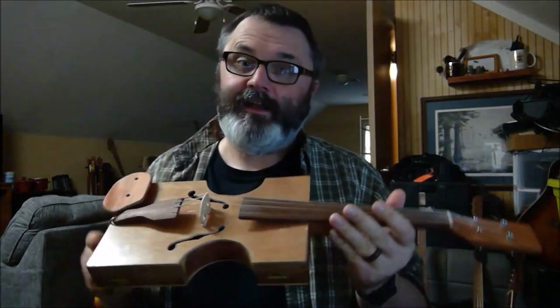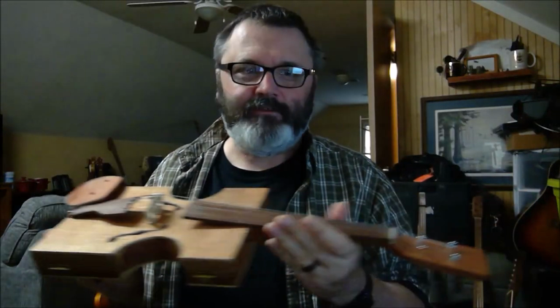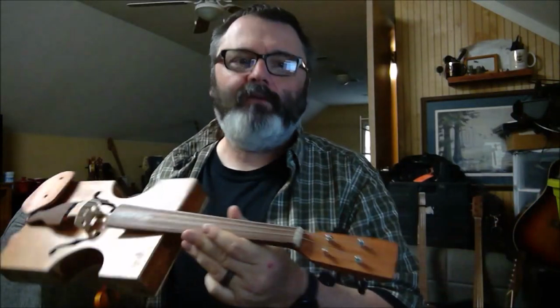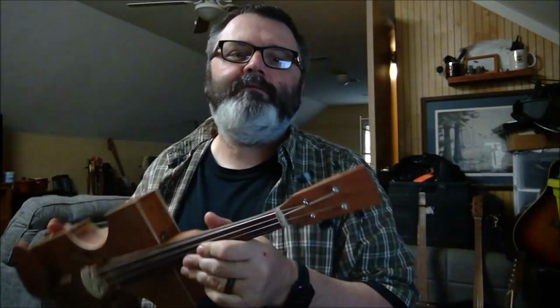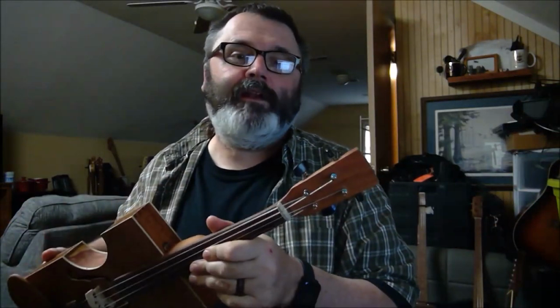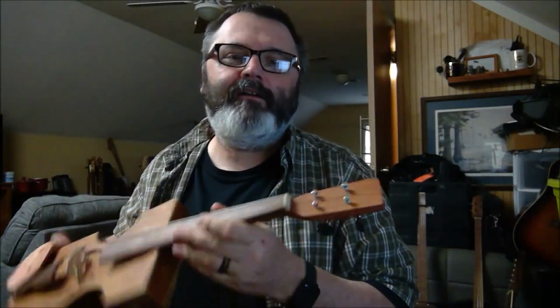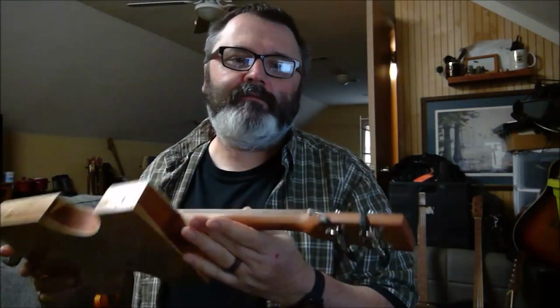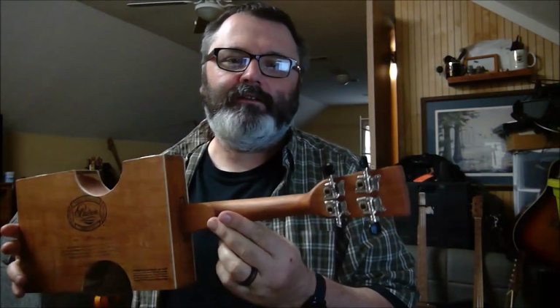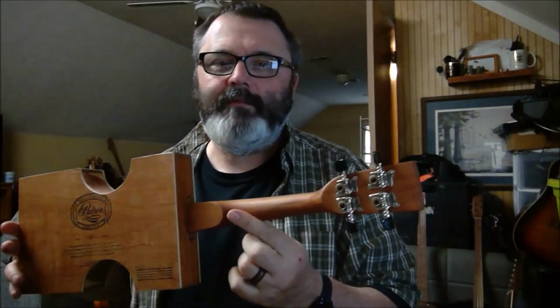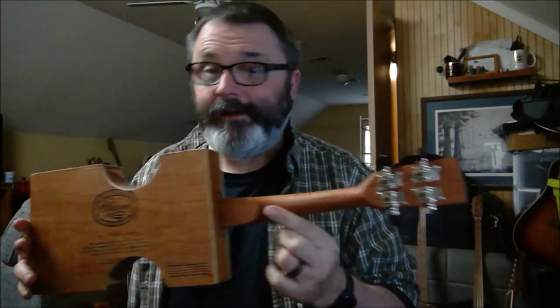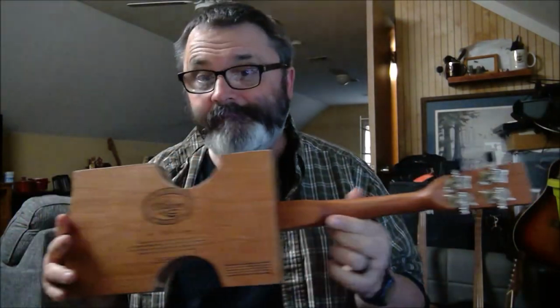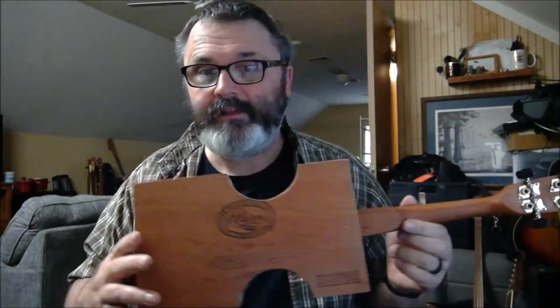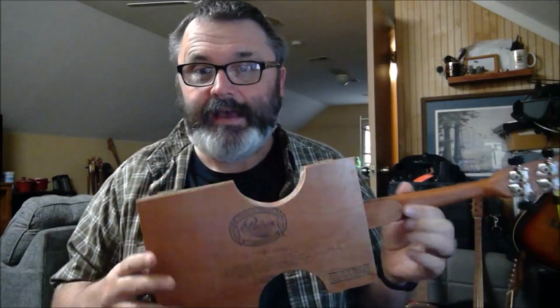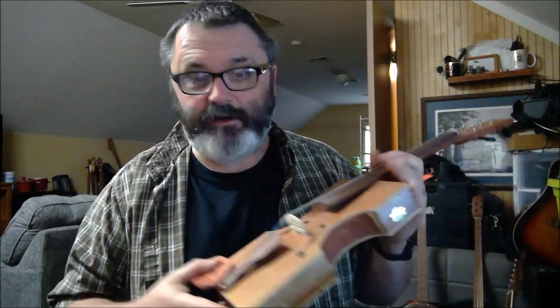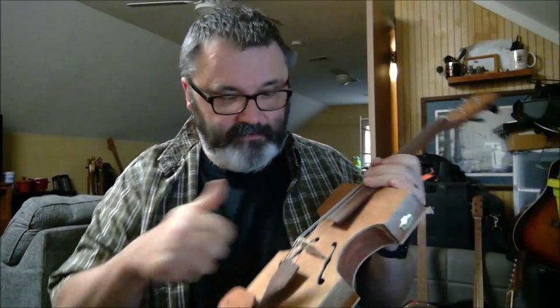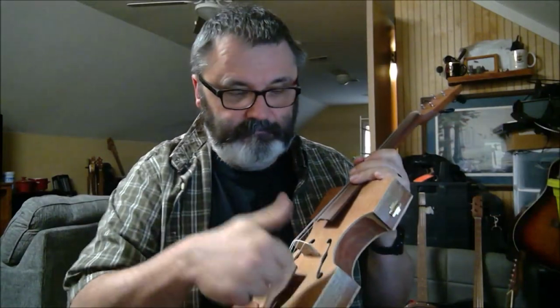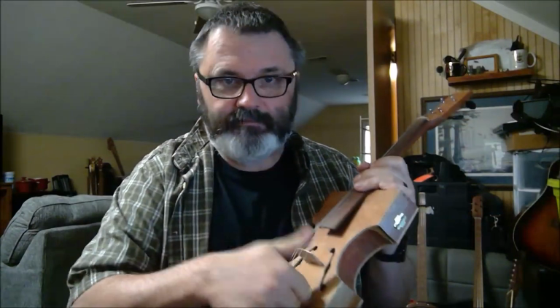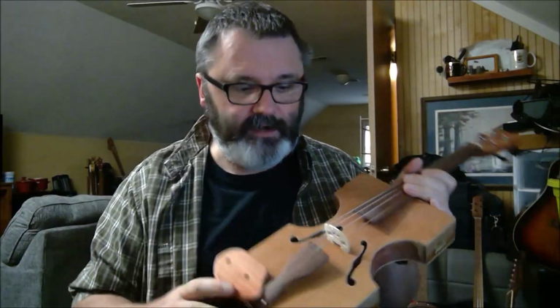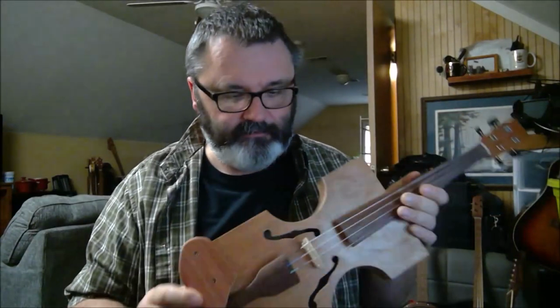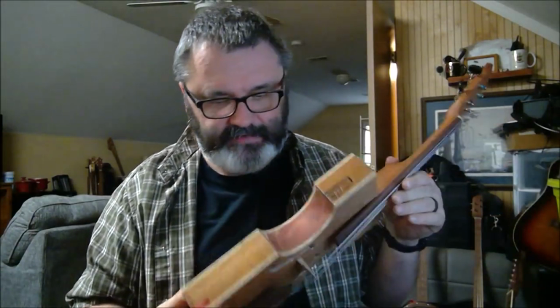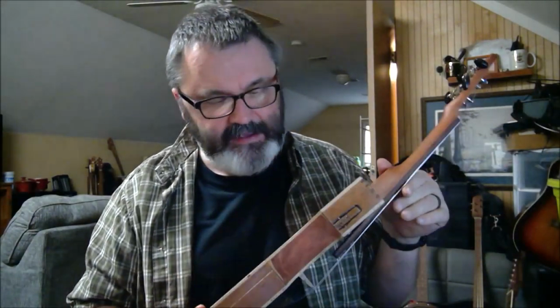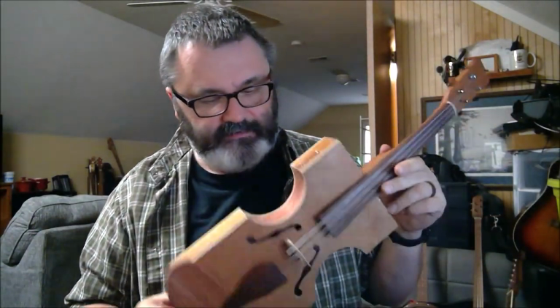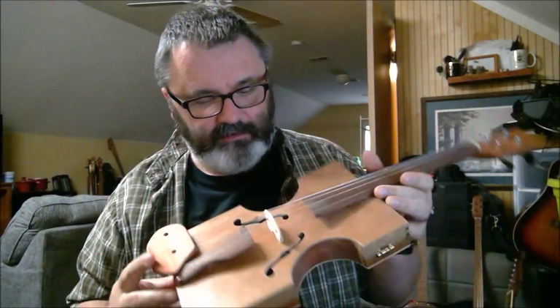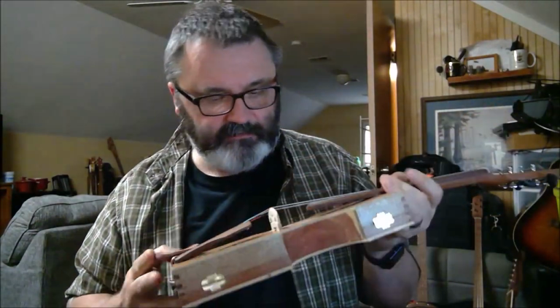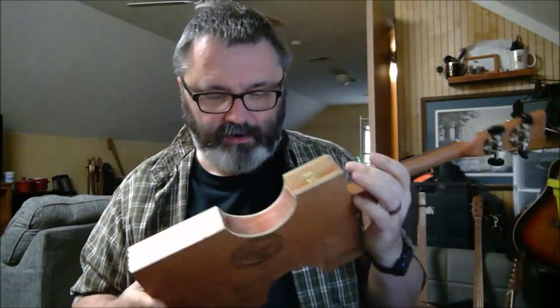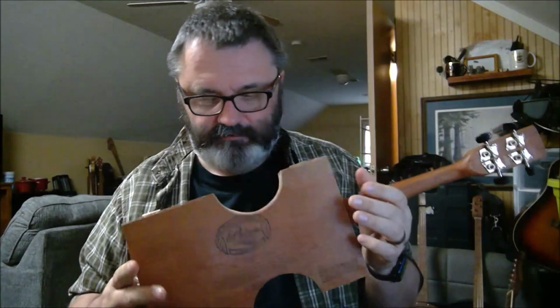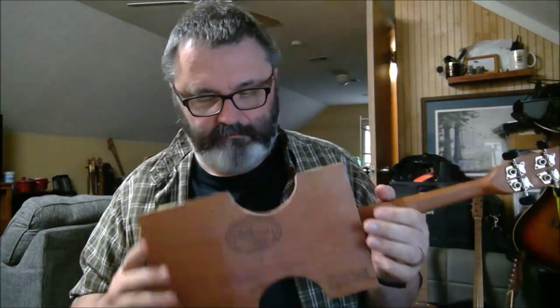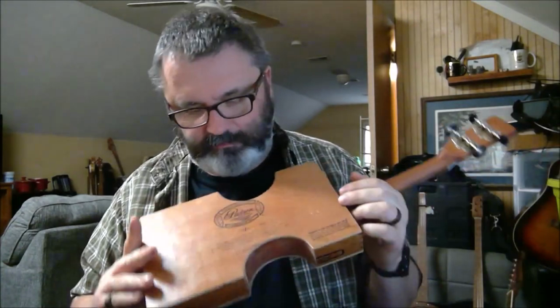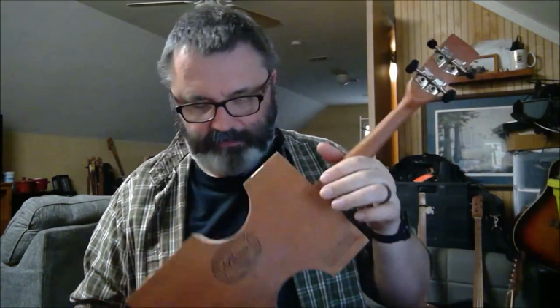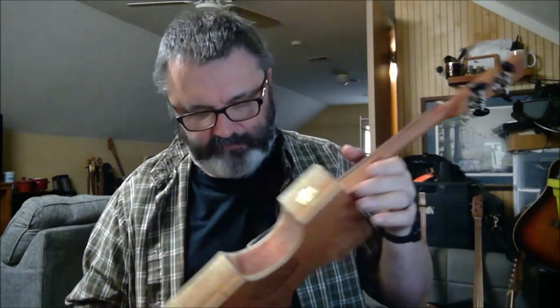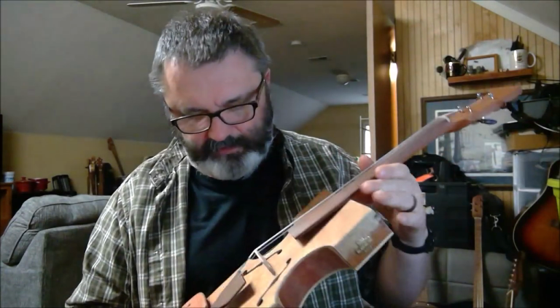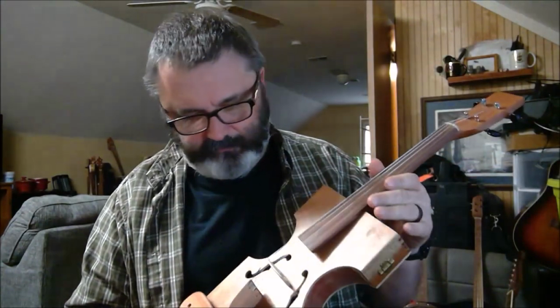Oddly enough, the smaller one seems to be louder. This one has a little bit better tone. Maybe a little bit different on the inside — it still has the bass bar and the sound post, but they're placed differently in this one.